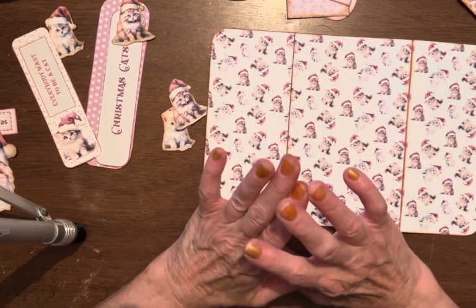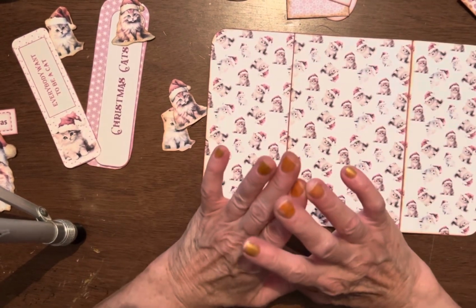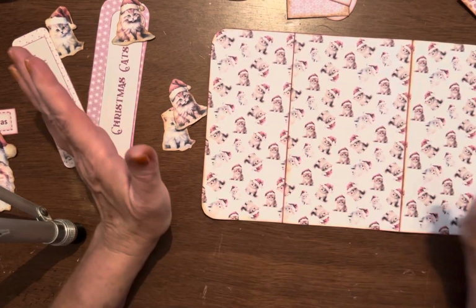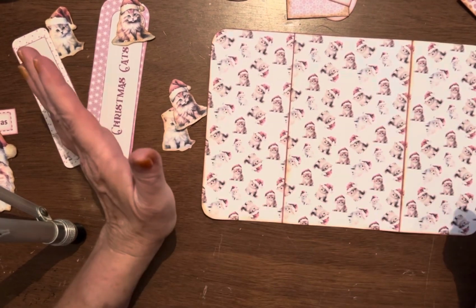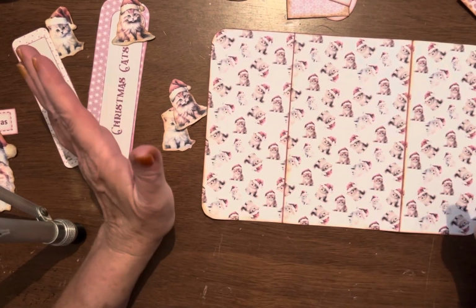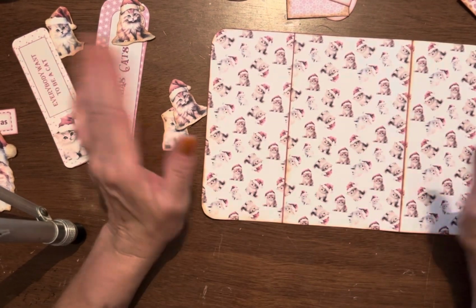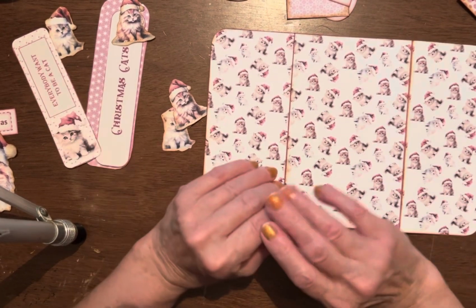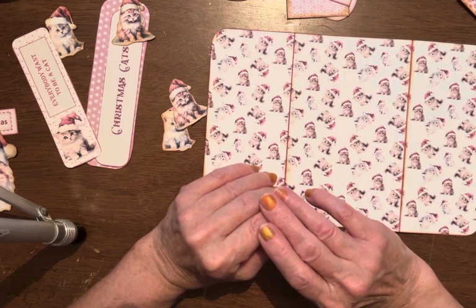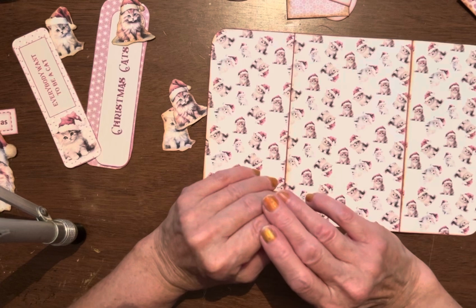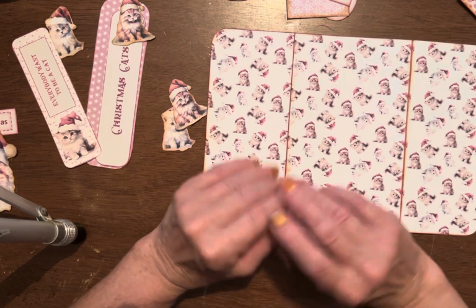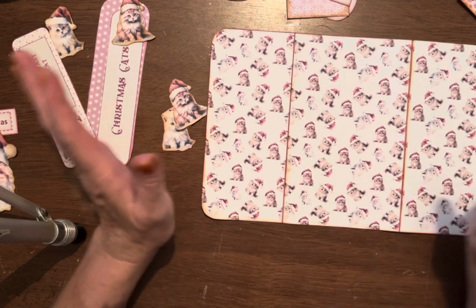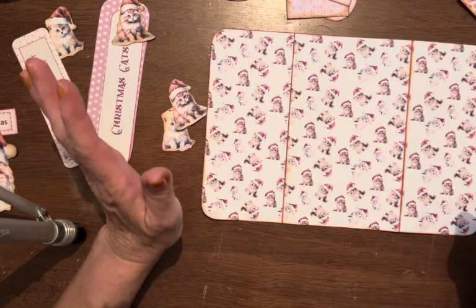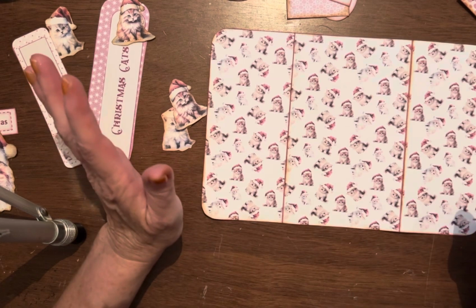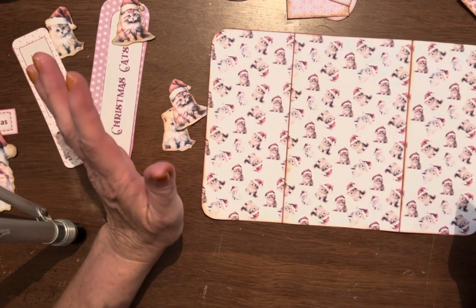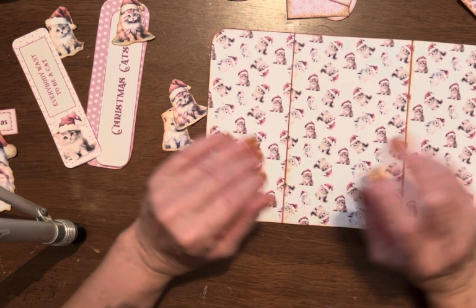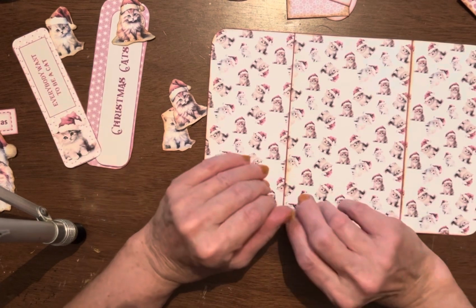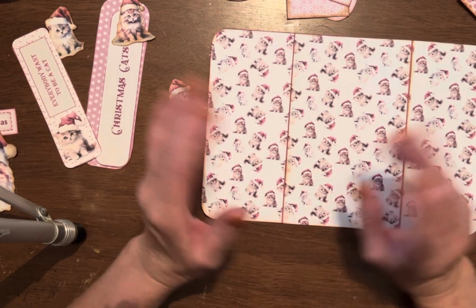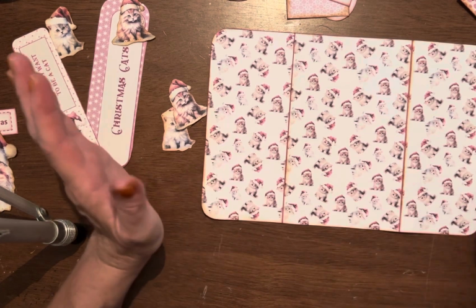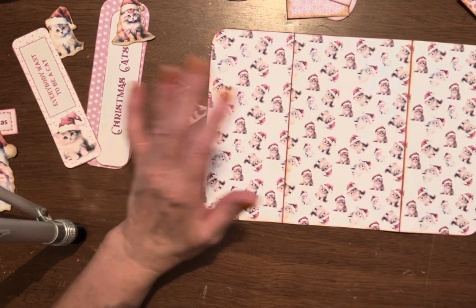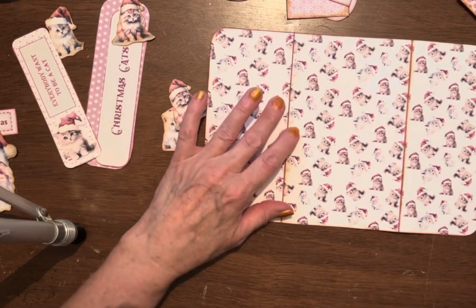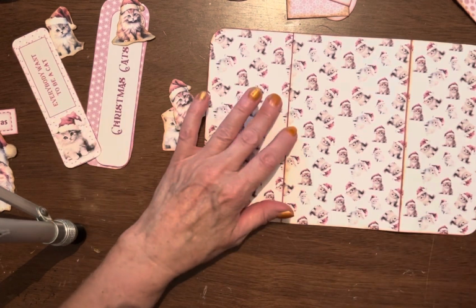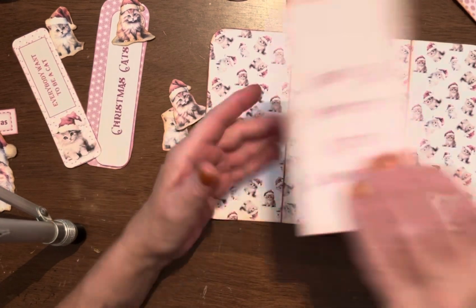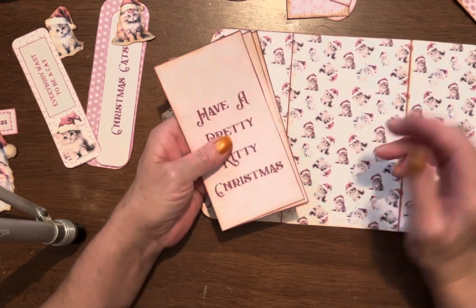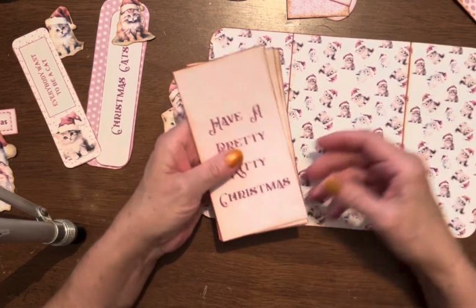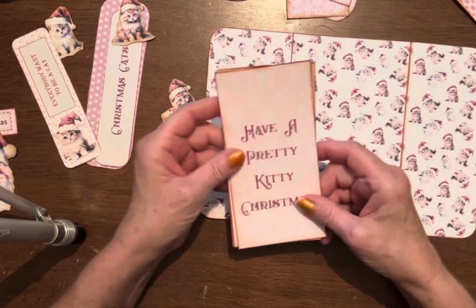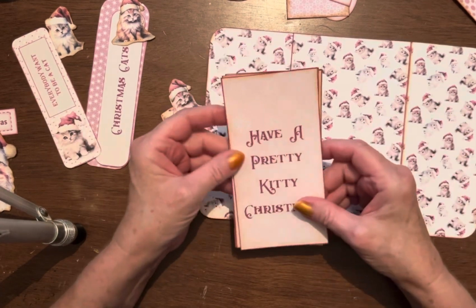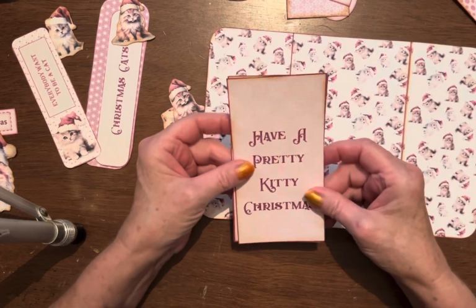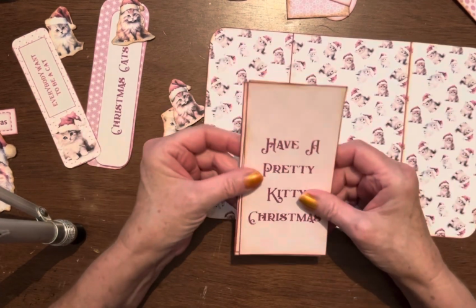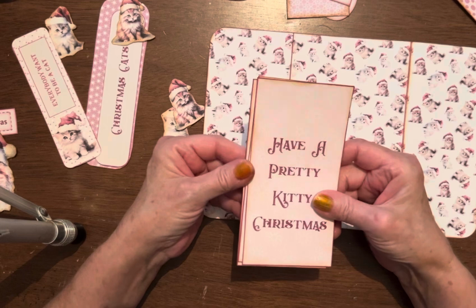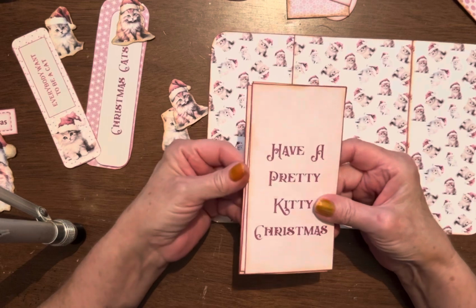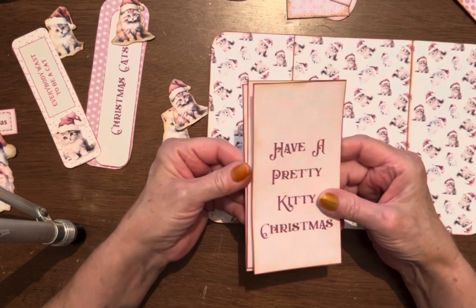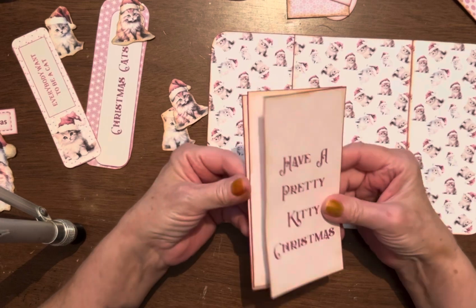I cut everything out, I creased what I could, I inked everything, and all we have to do is put it together.